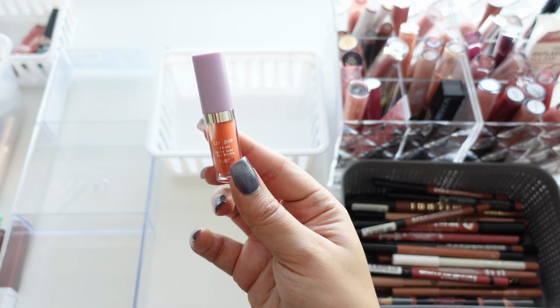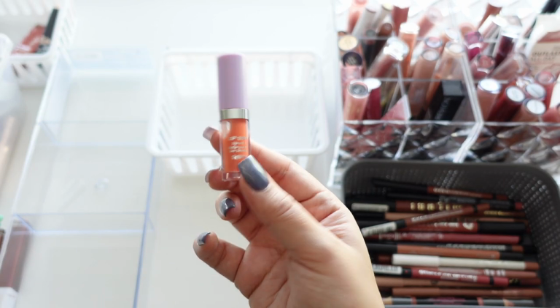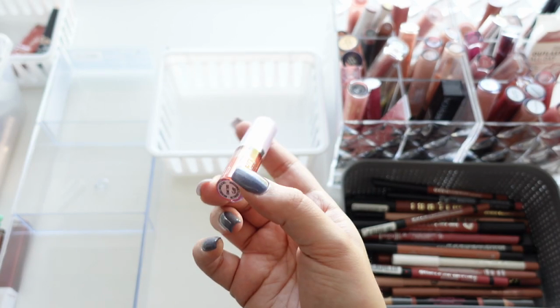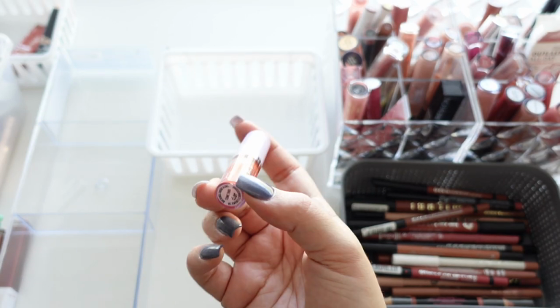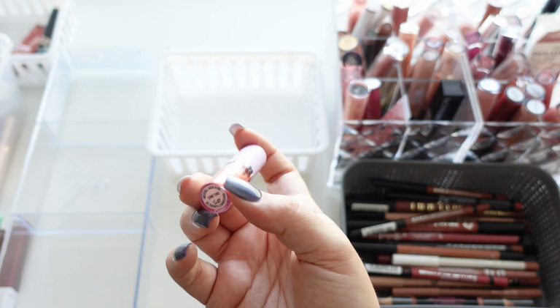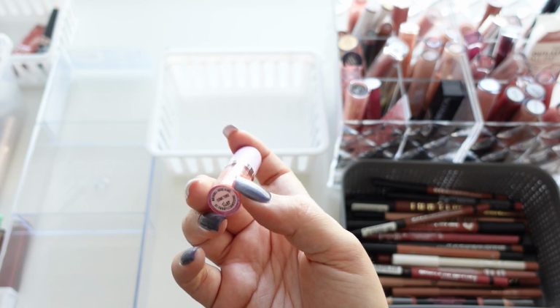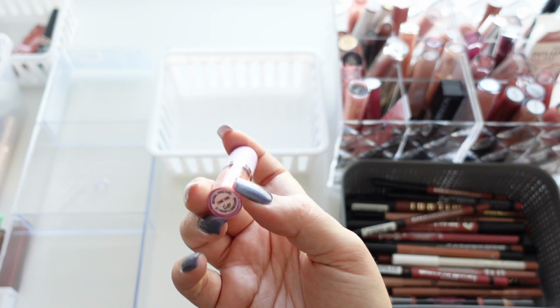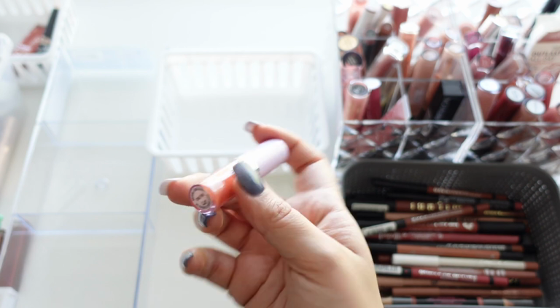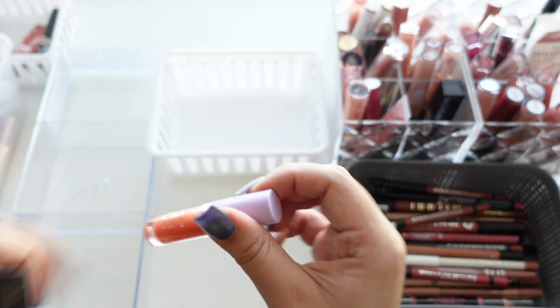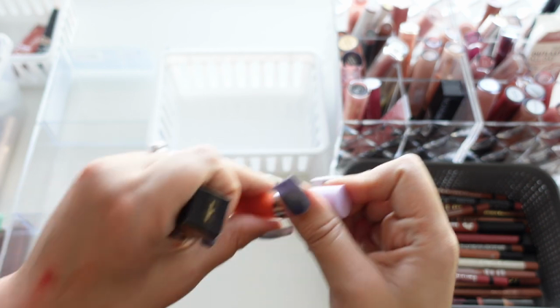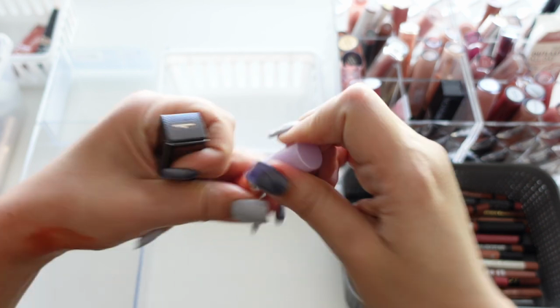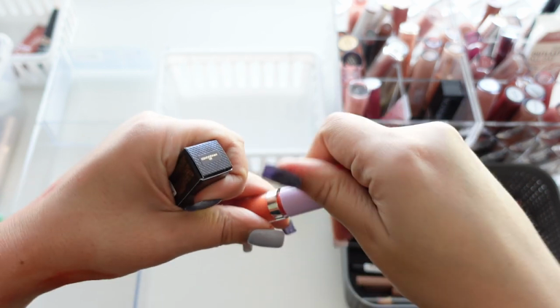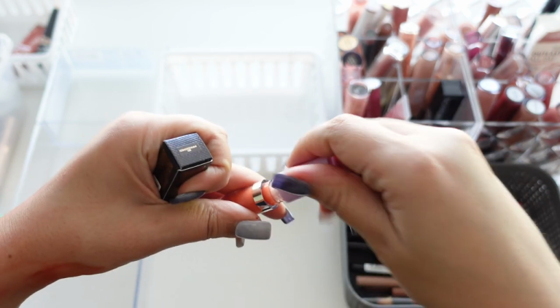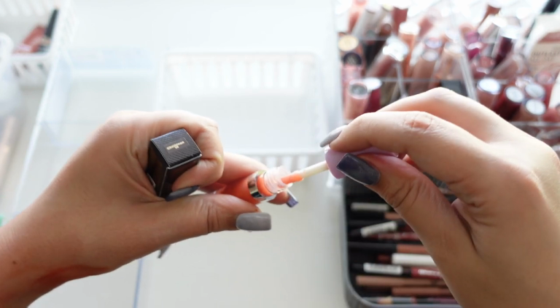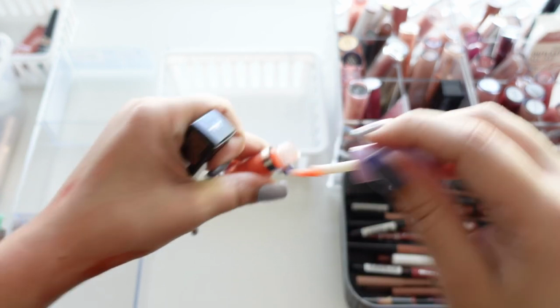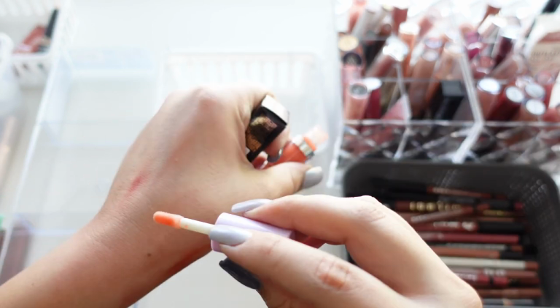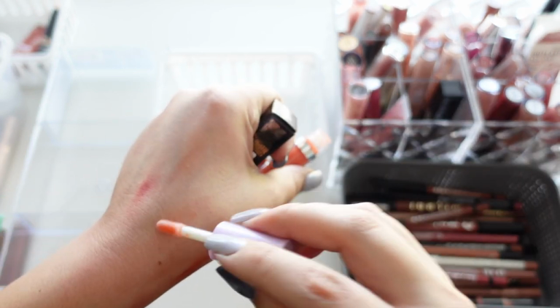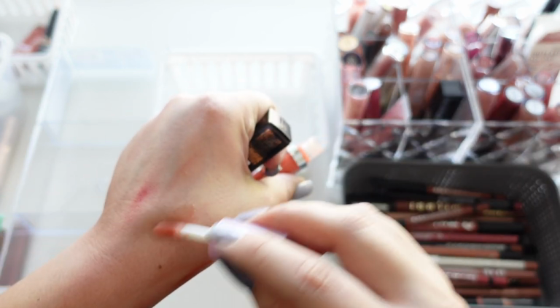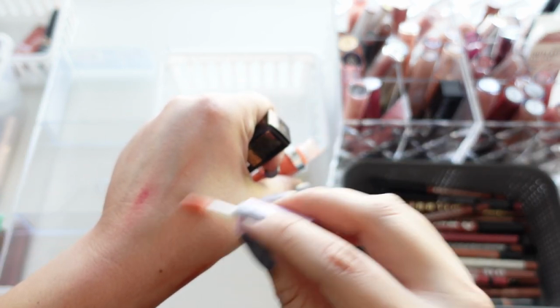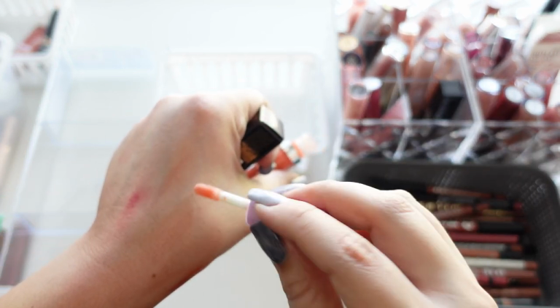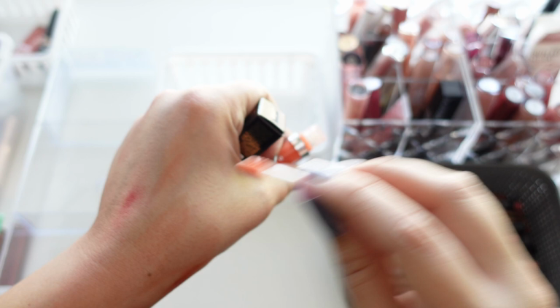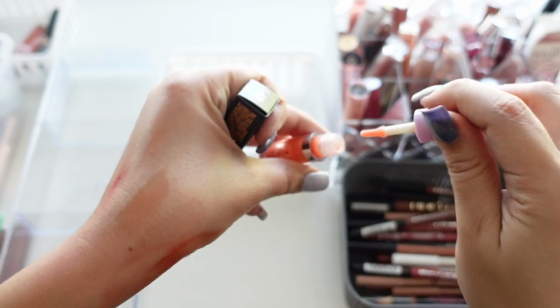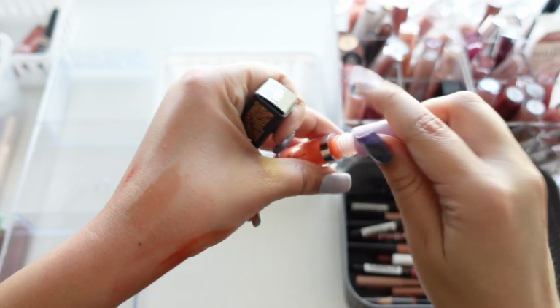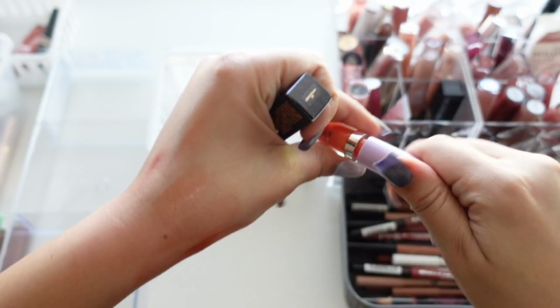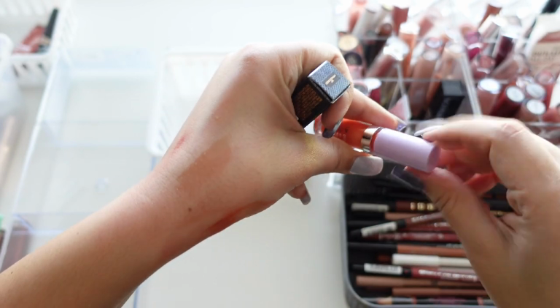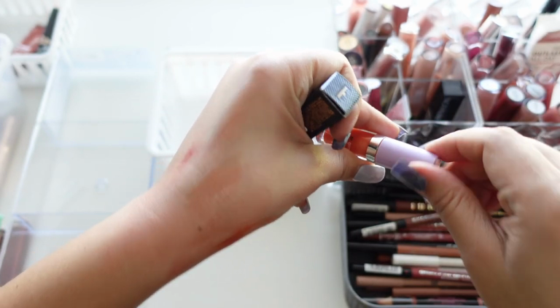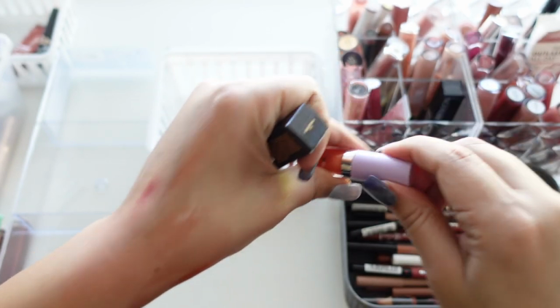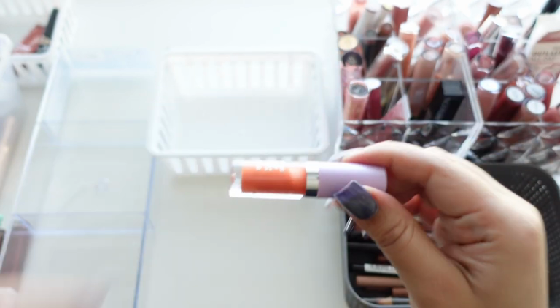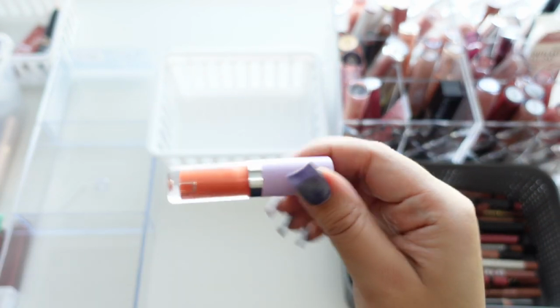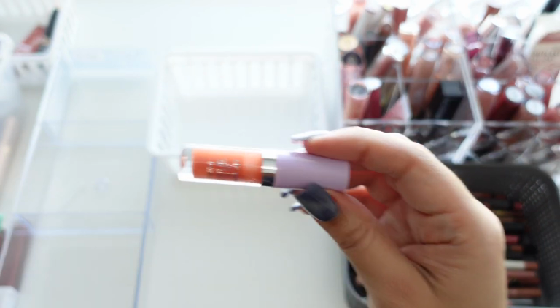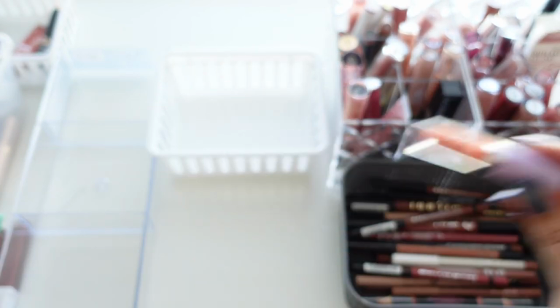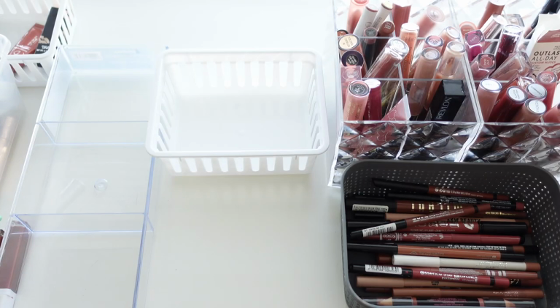This is the Item Beauty lip oil in Come Through — it came in a kit. It's really pretty, very sheer, but looks really pretty on the lips and it's very comfortable, so I'm going to keep that one.